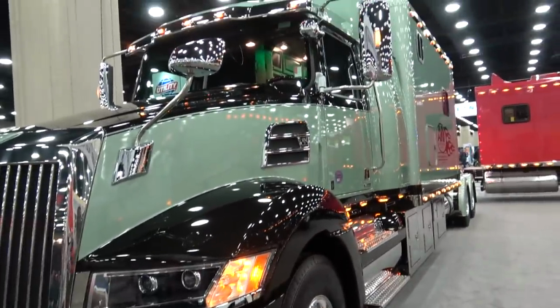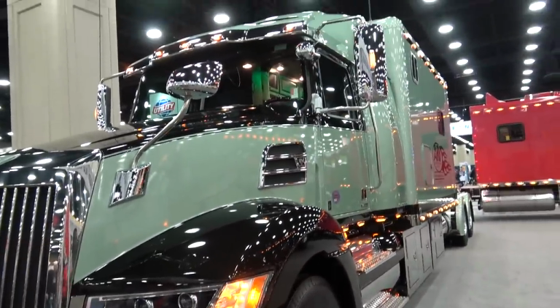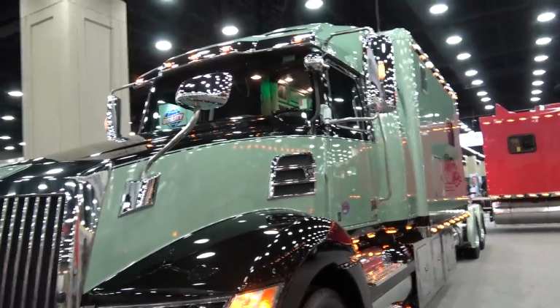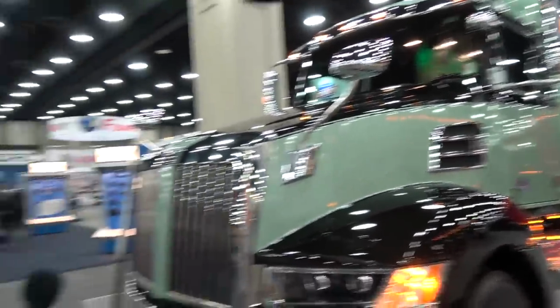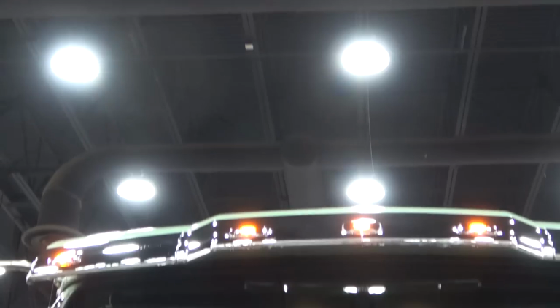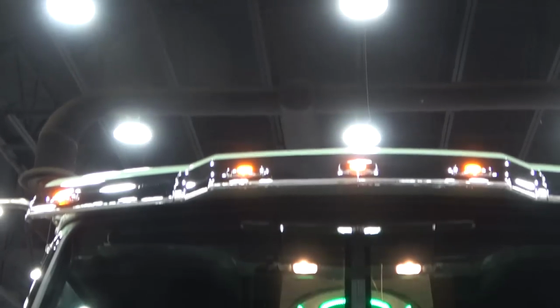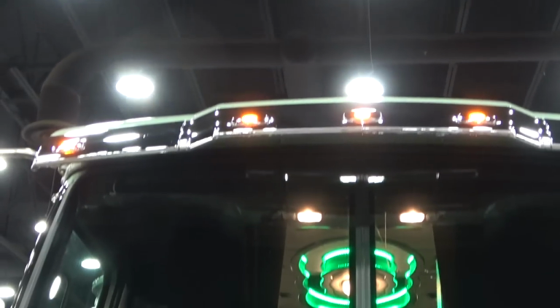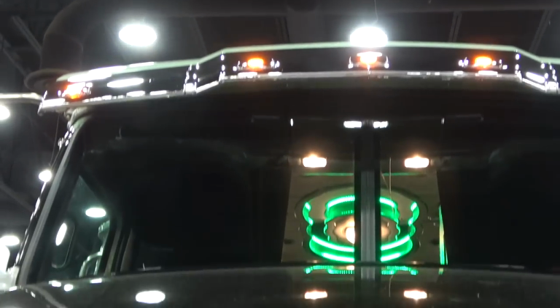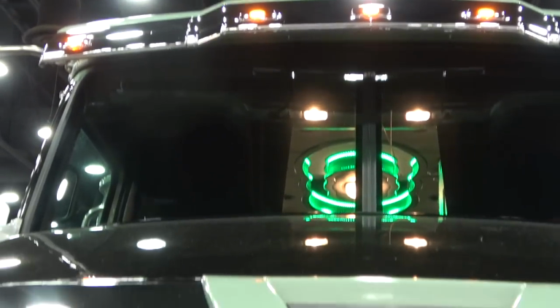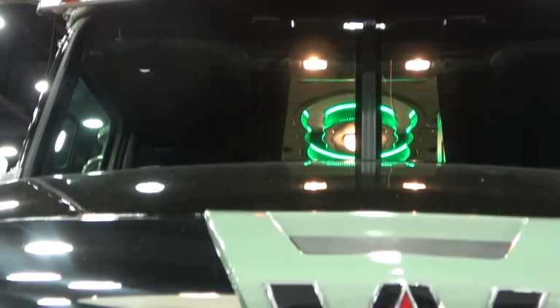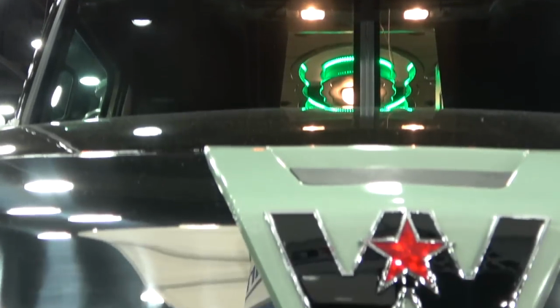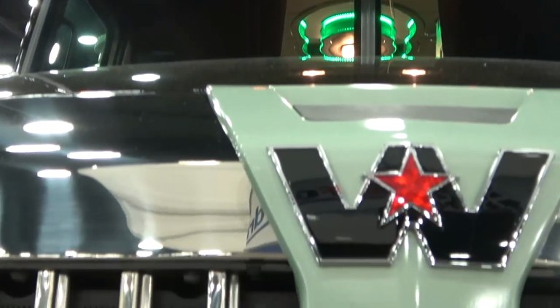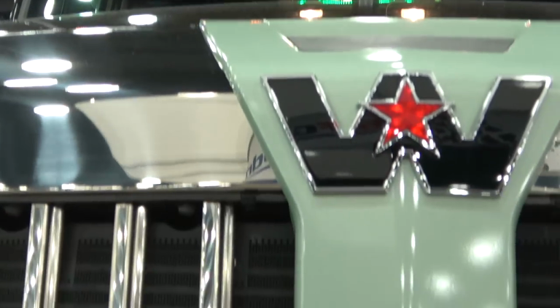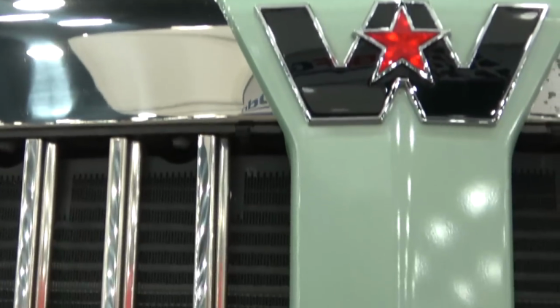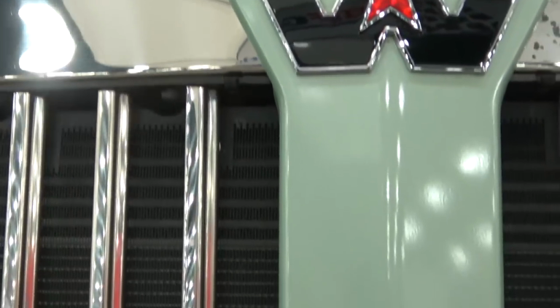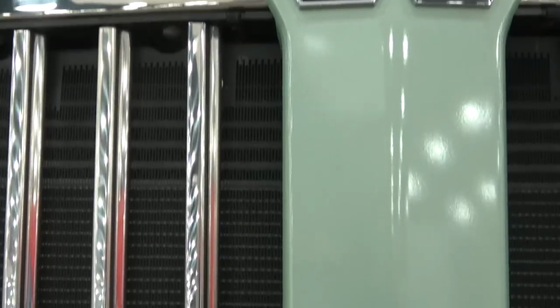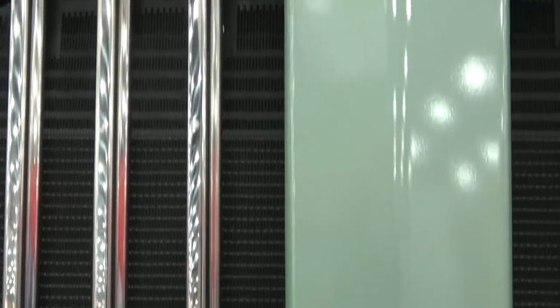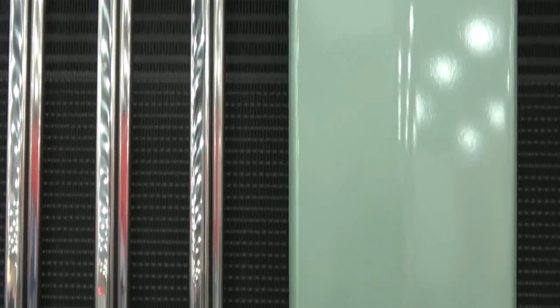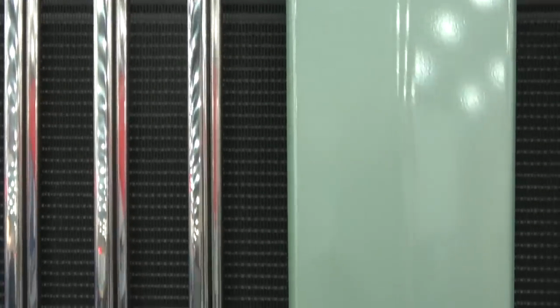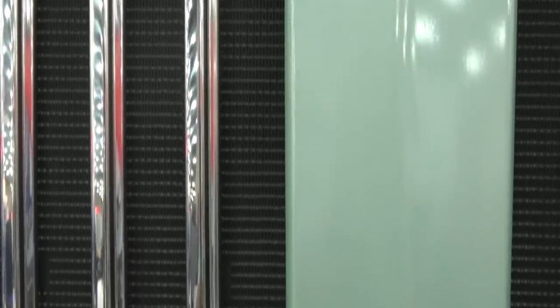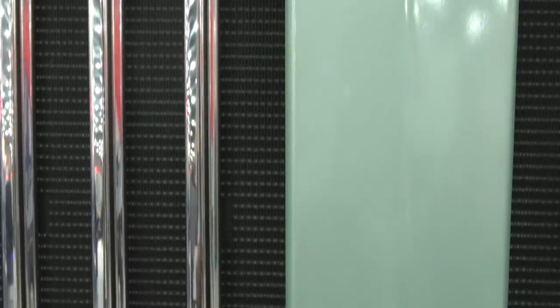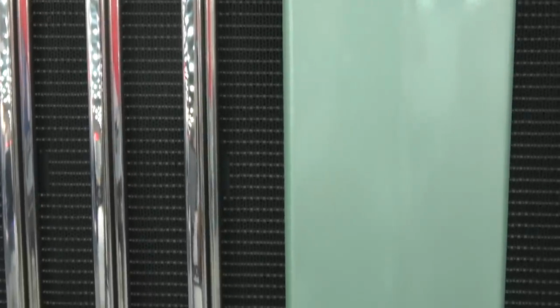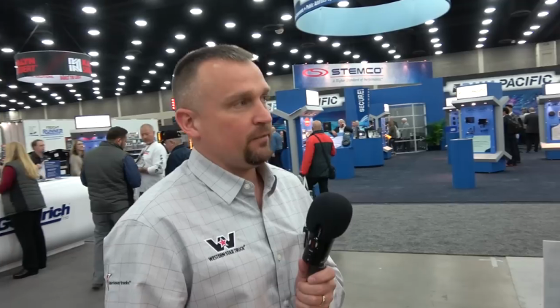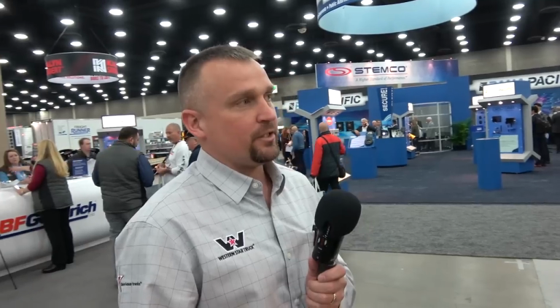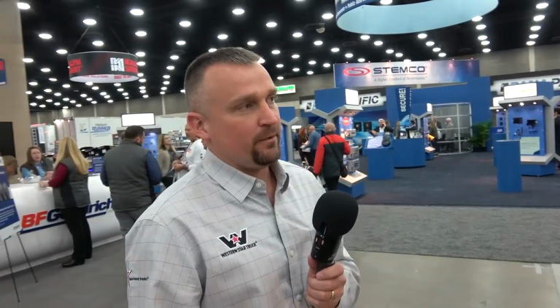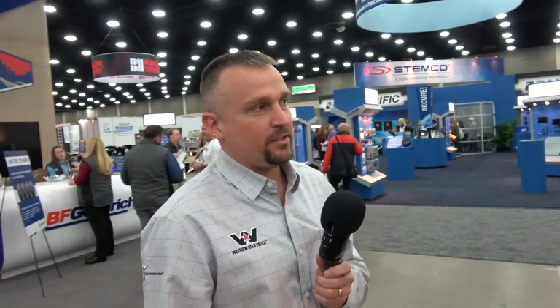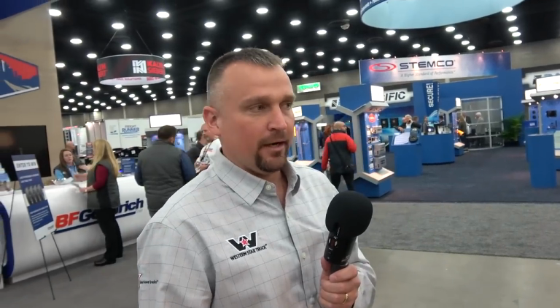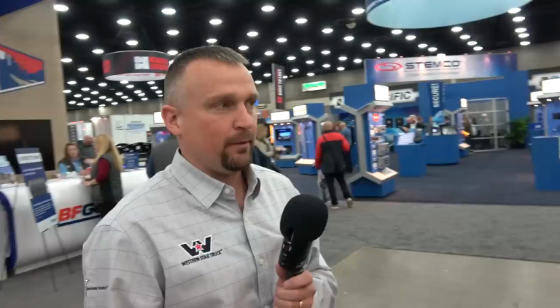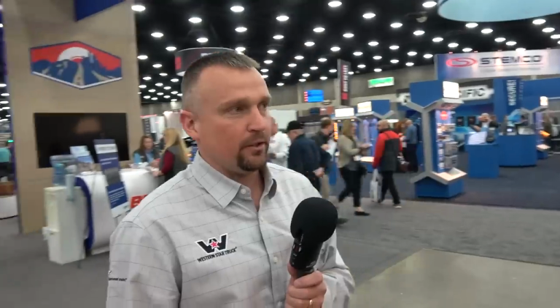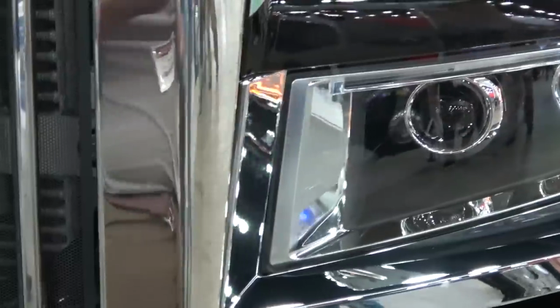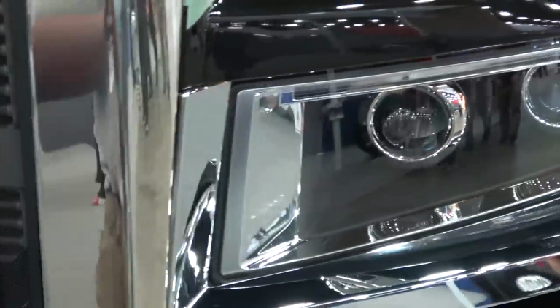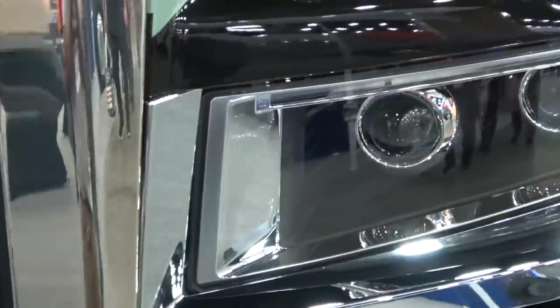First thing about it, it's a hand-built truck right here in the United States — you've got to appreciate that. This particular truck model is a 5700 XE. It's their first extreme efficiency aerodynamic truck that Western Star has made.